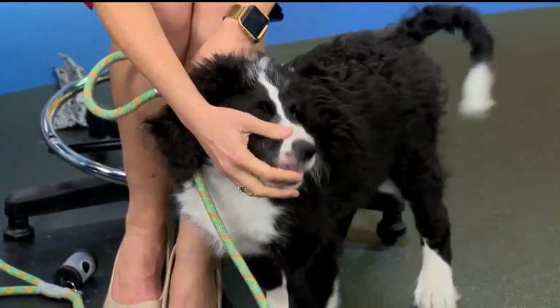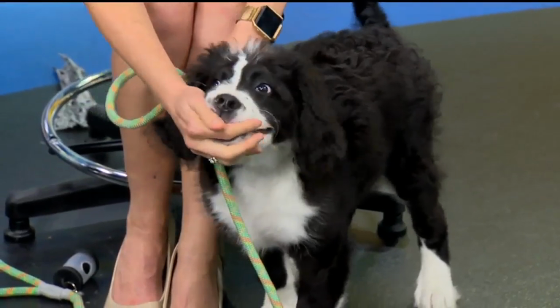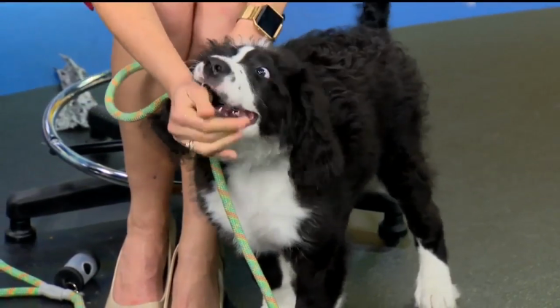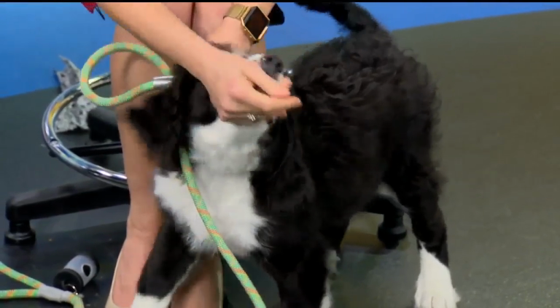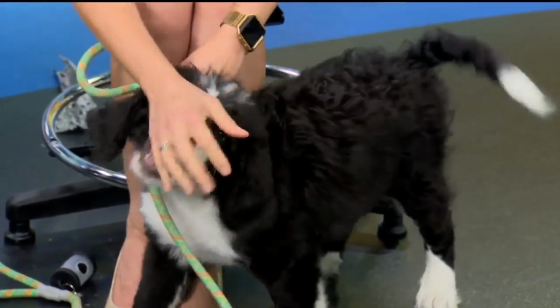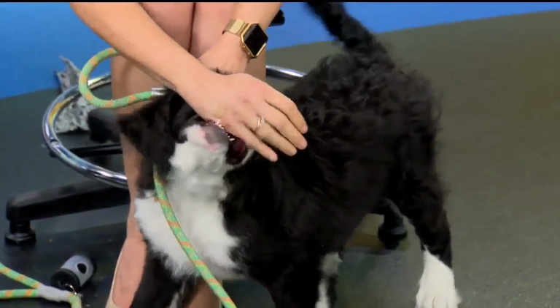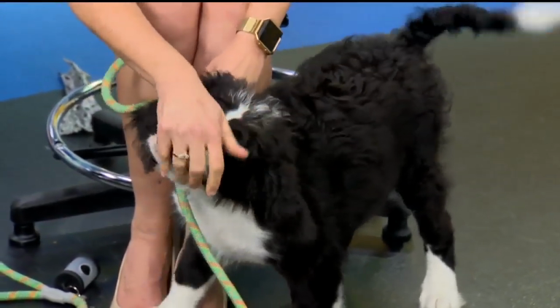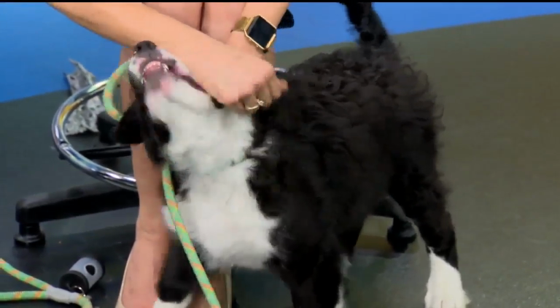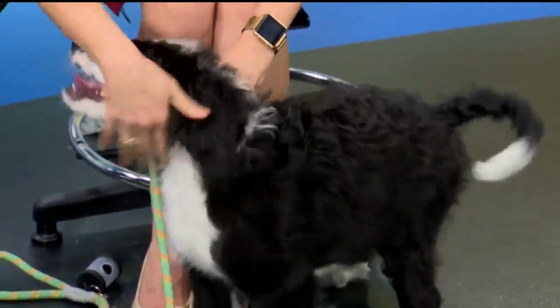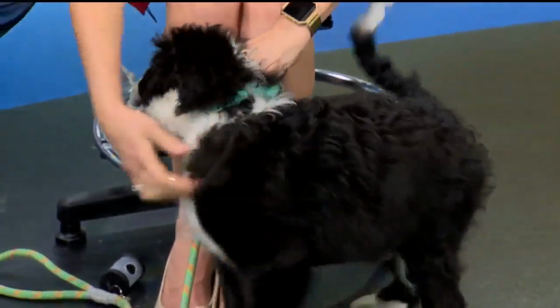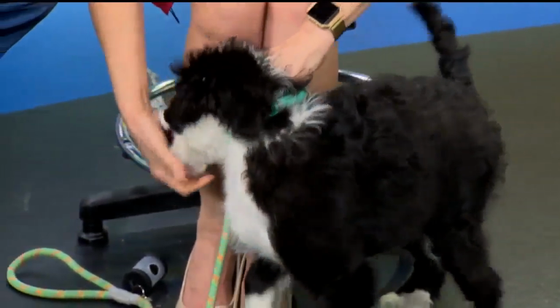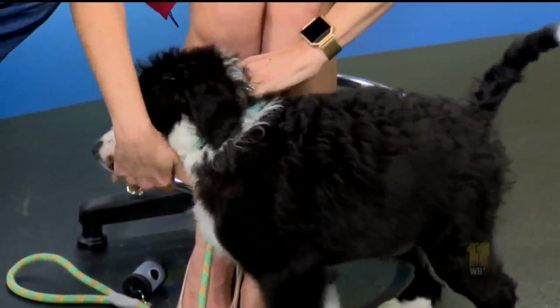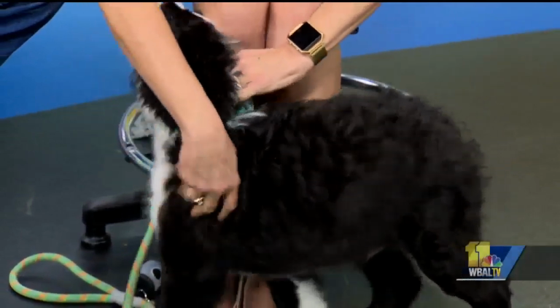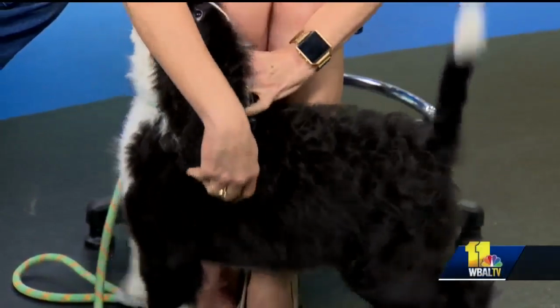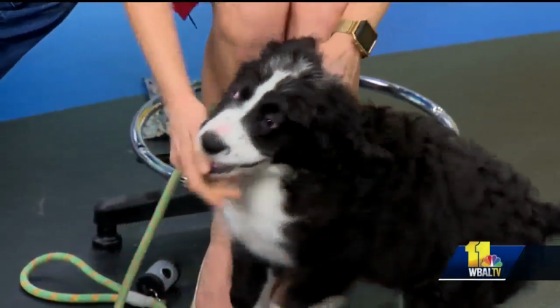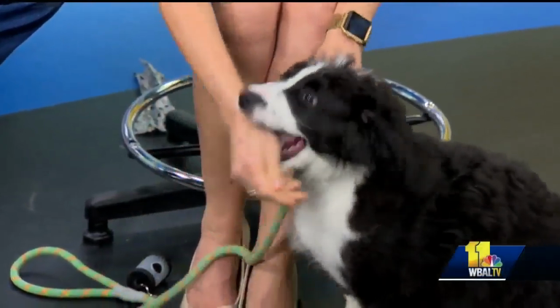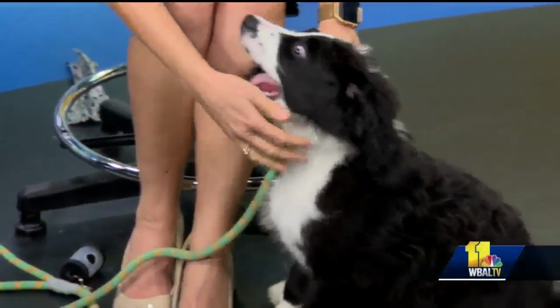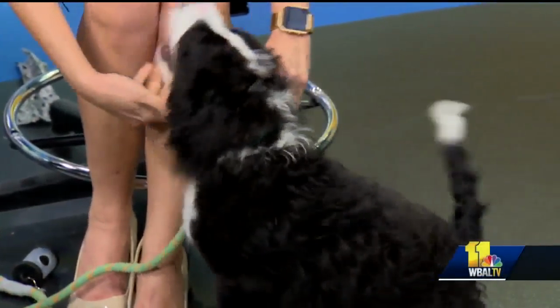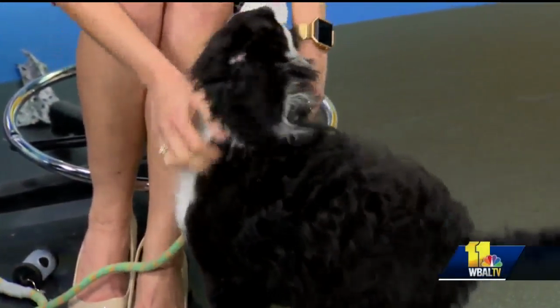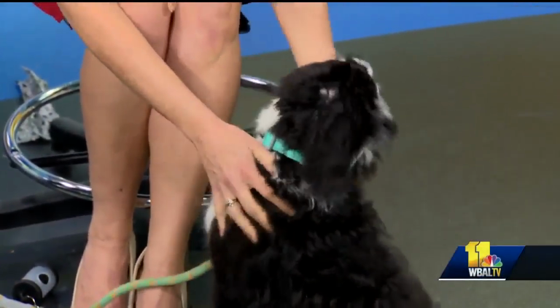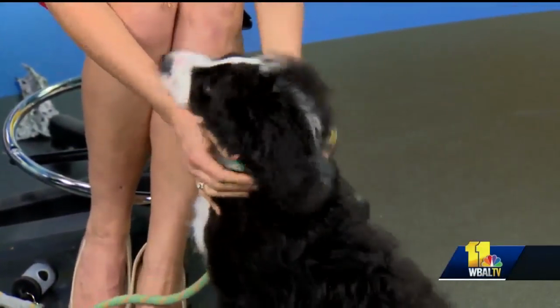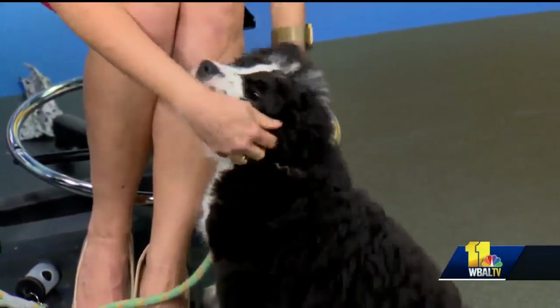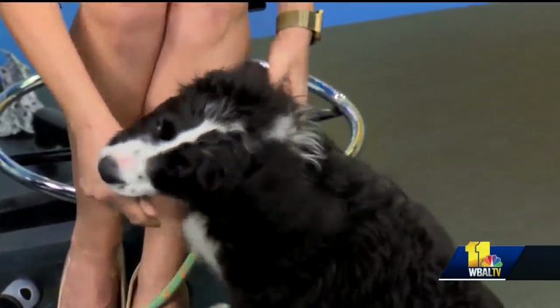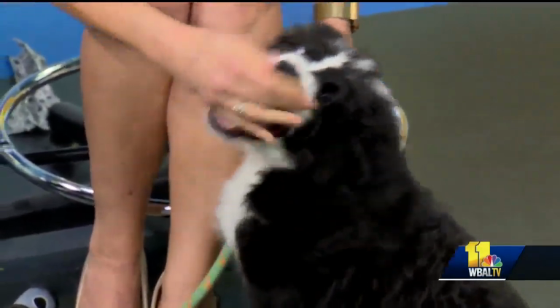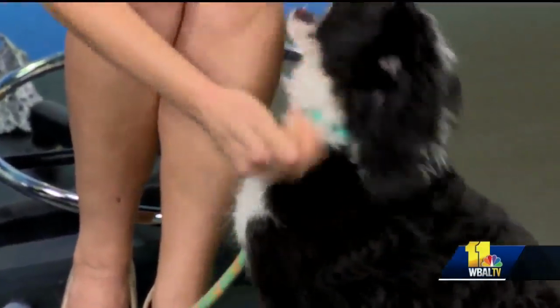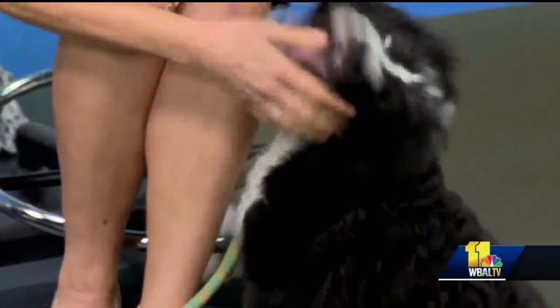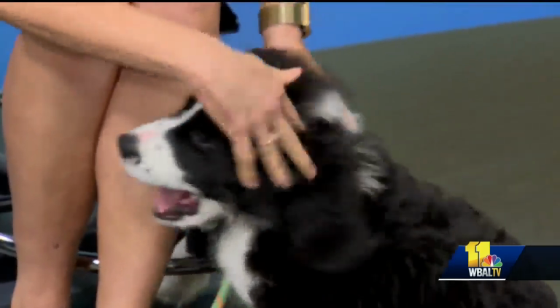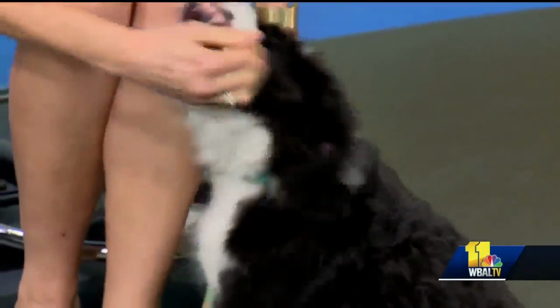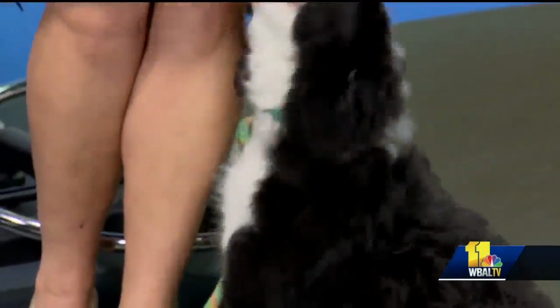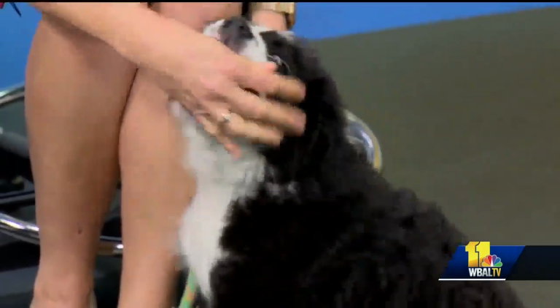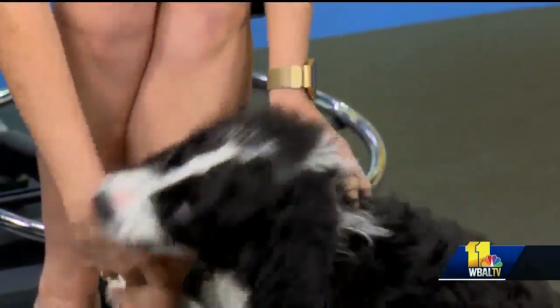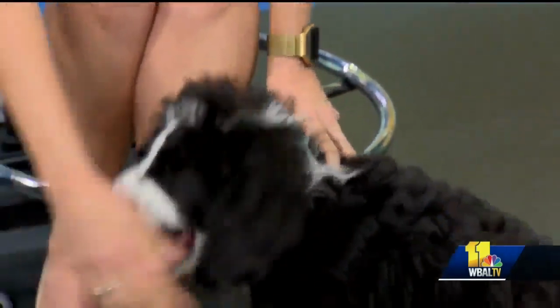Do you see the things I do? I sacrifice fingers just to get the puppy in the right position. There is nothing better than puppy teeth, puppy breath, puppy personality — you name it.